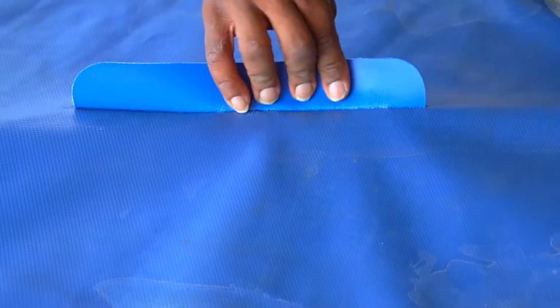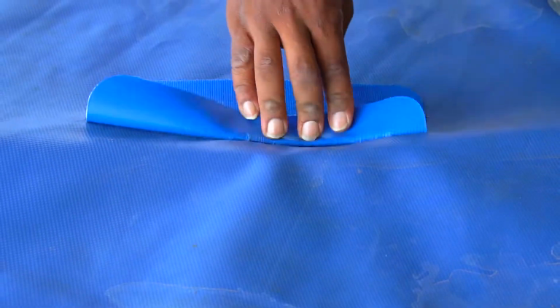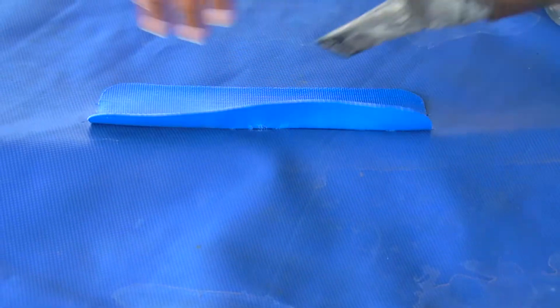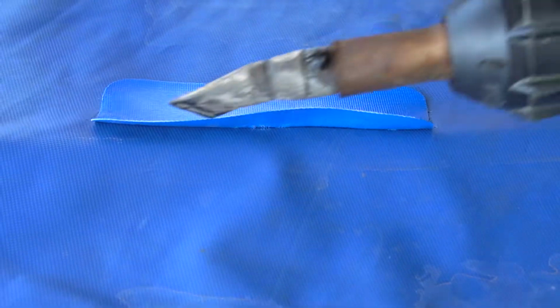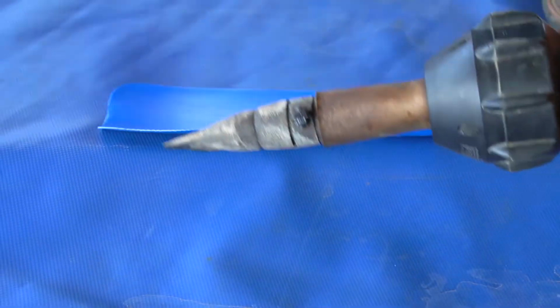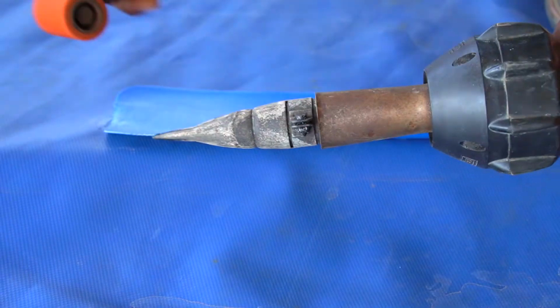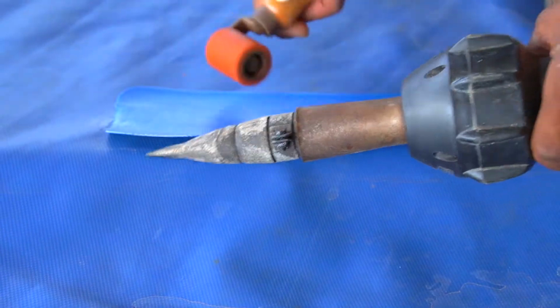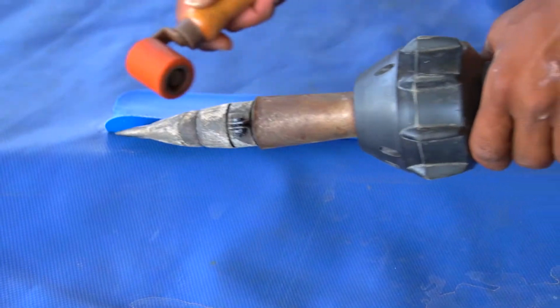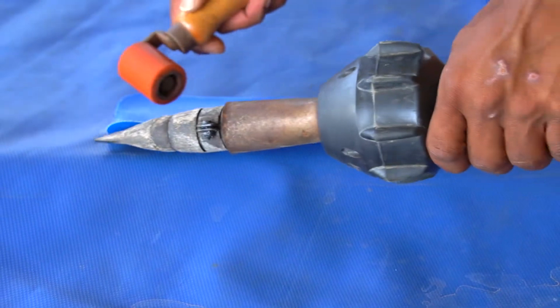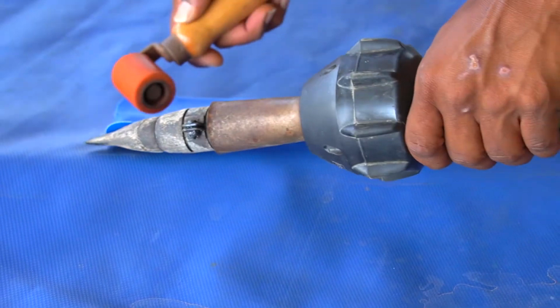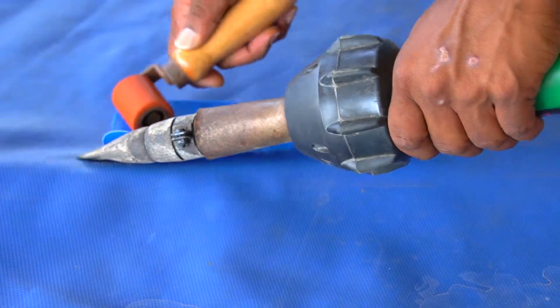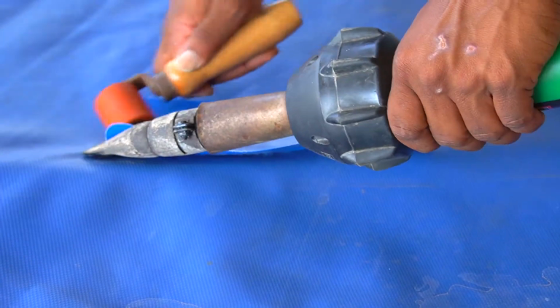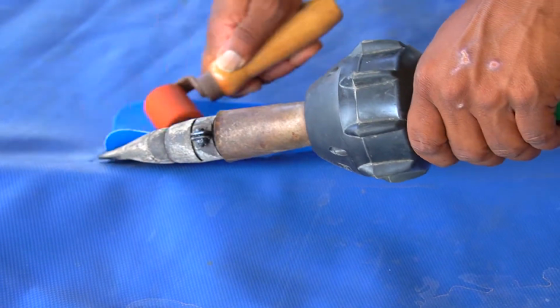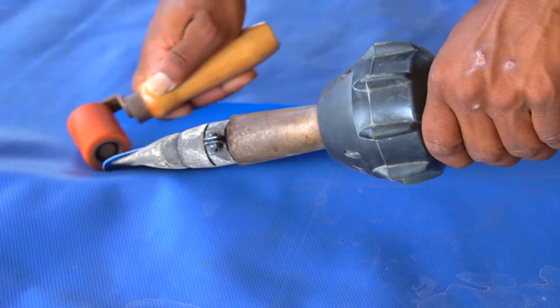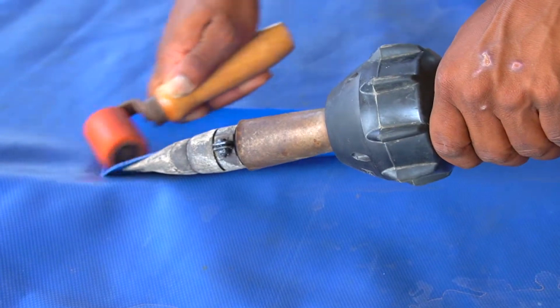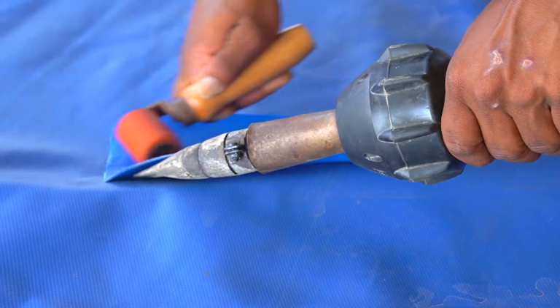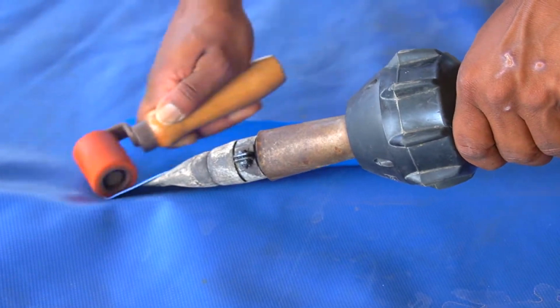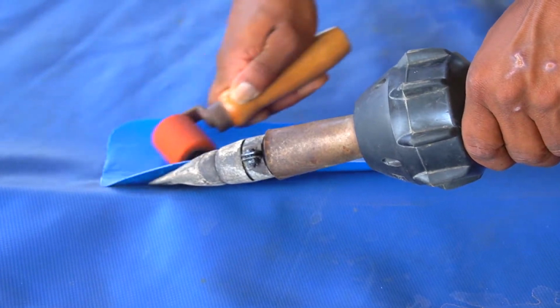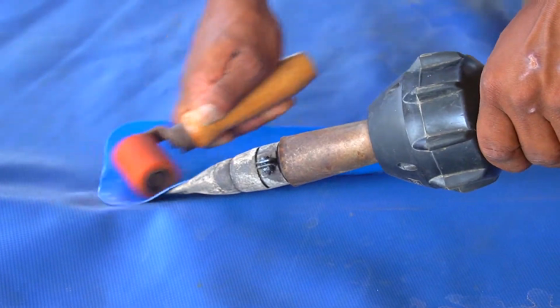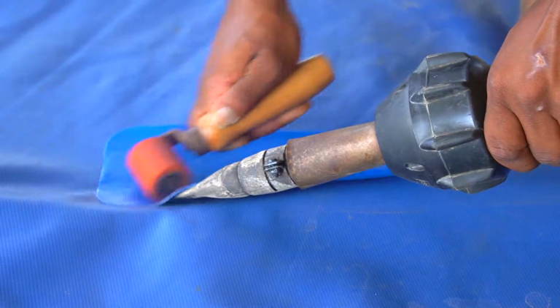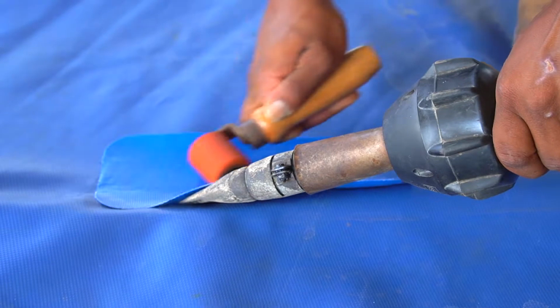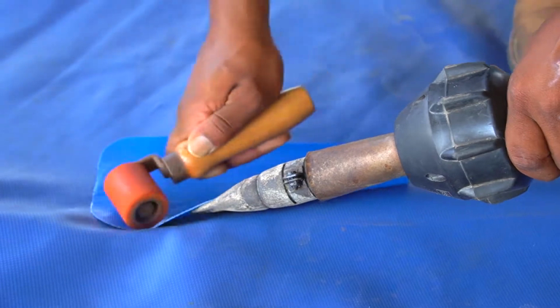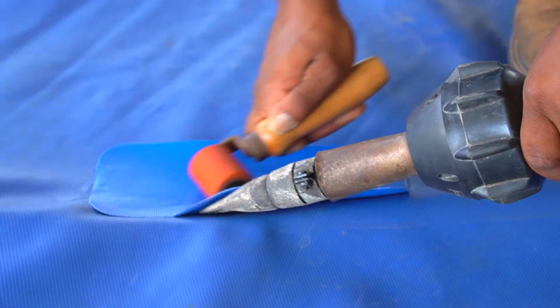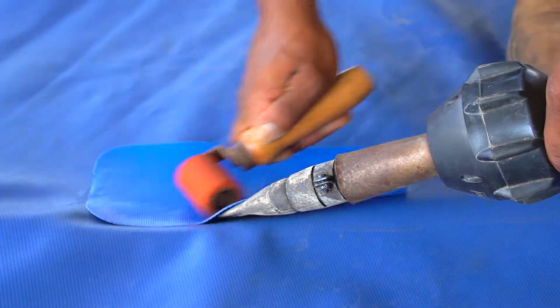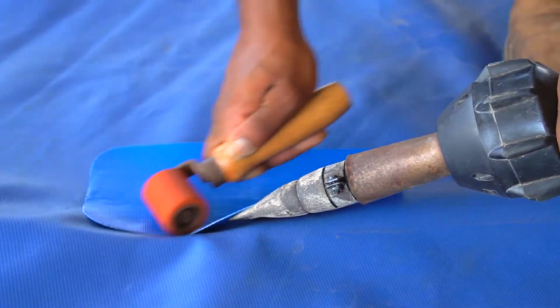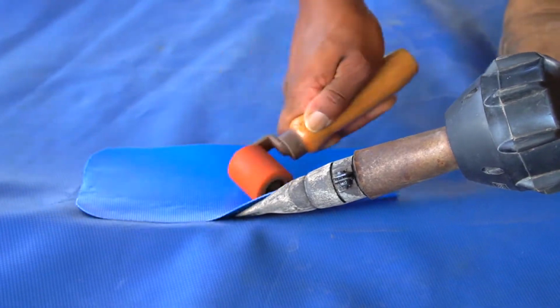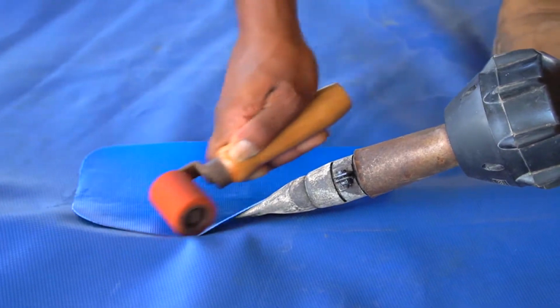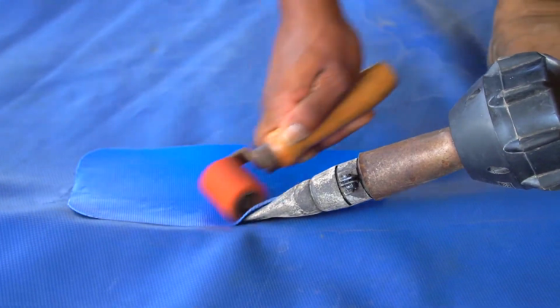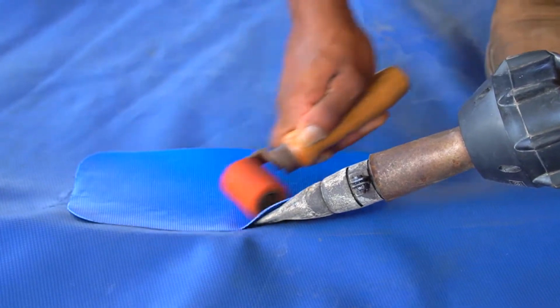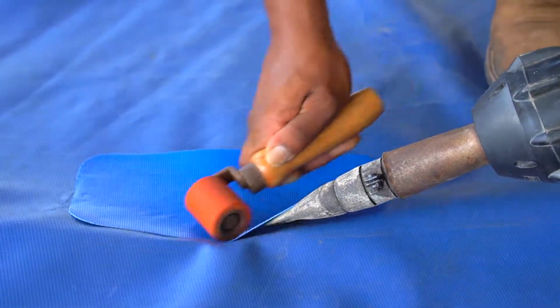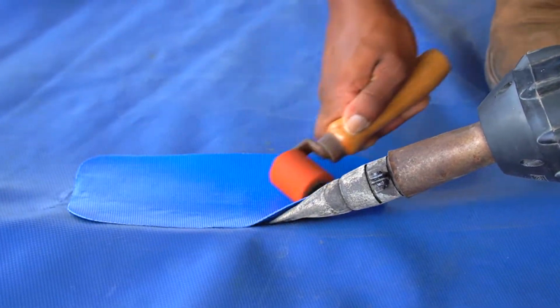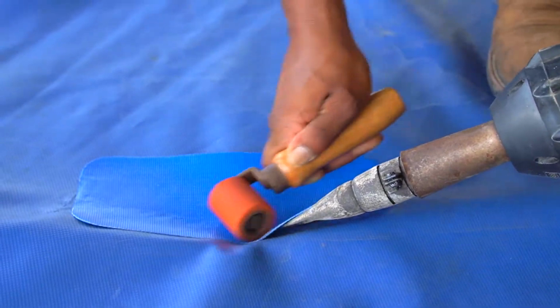Now that you have a welded center line, finish welding the patch lengthwise from the welded center line out to finish the patch on all sides.